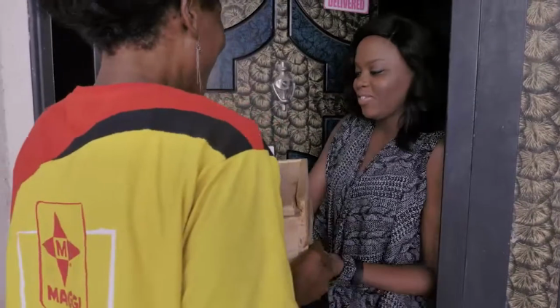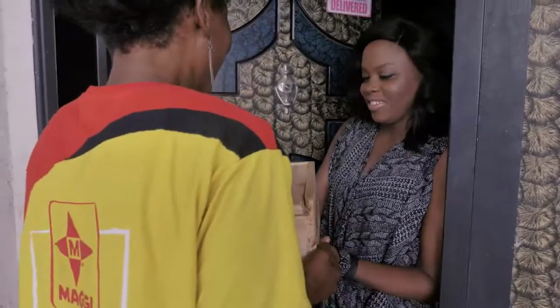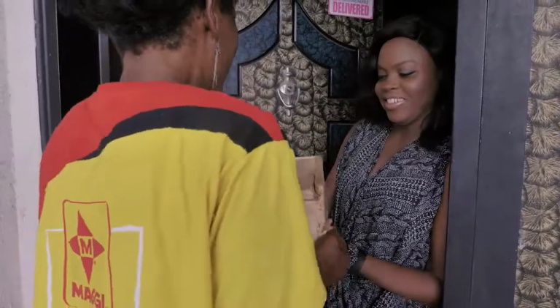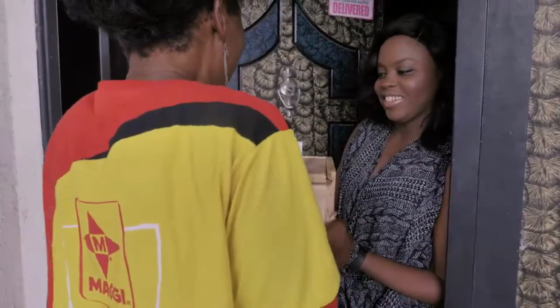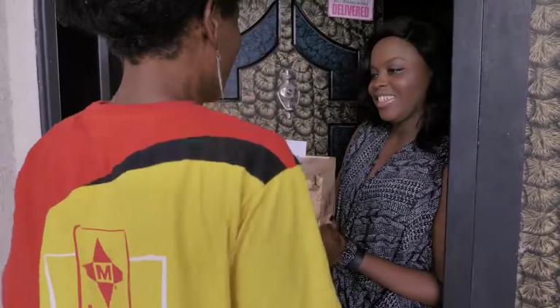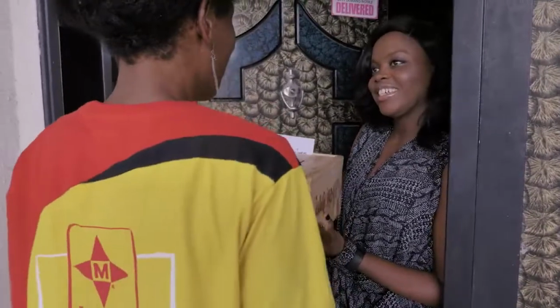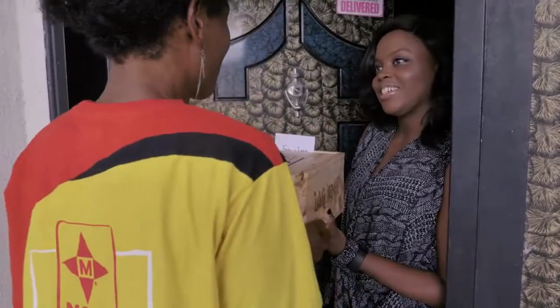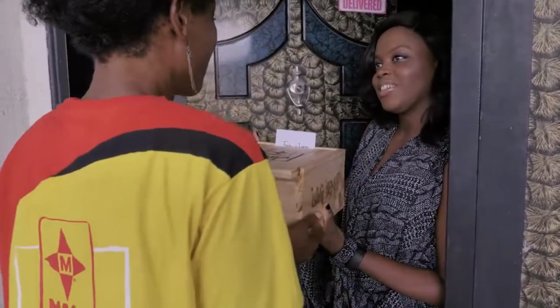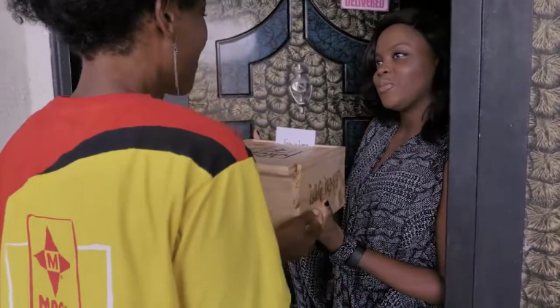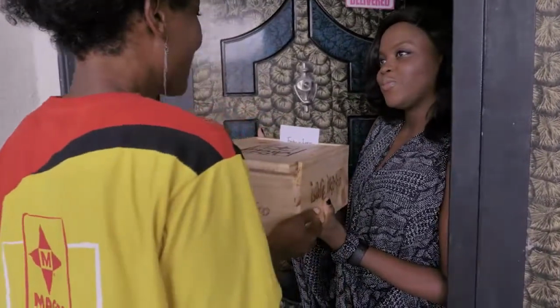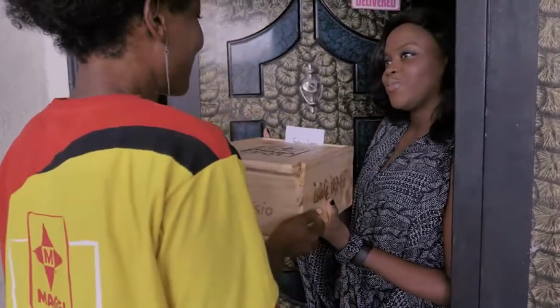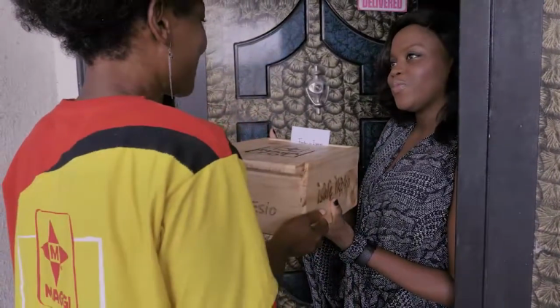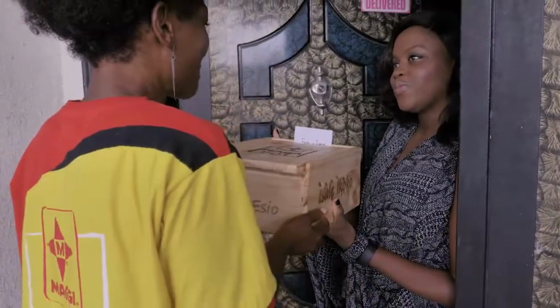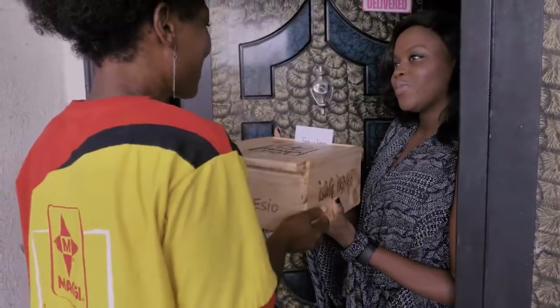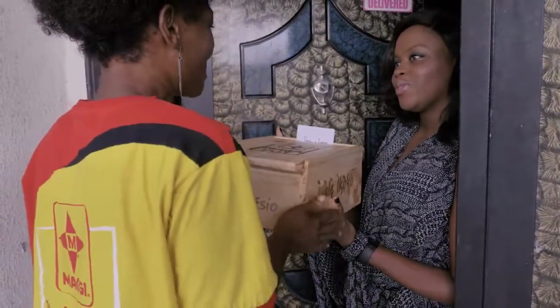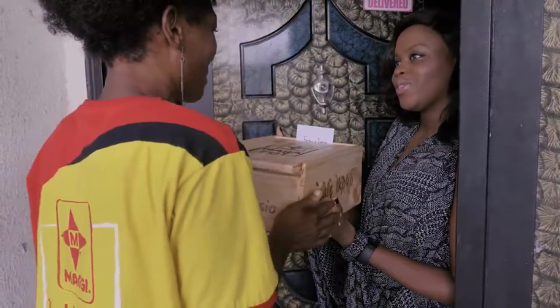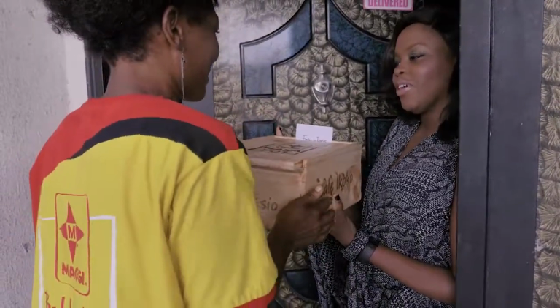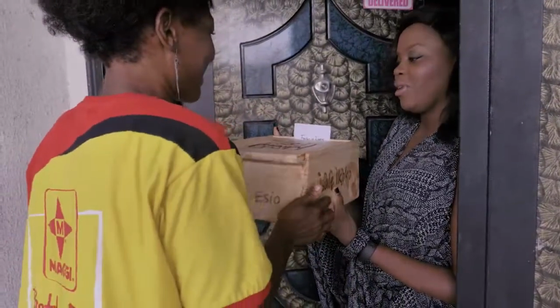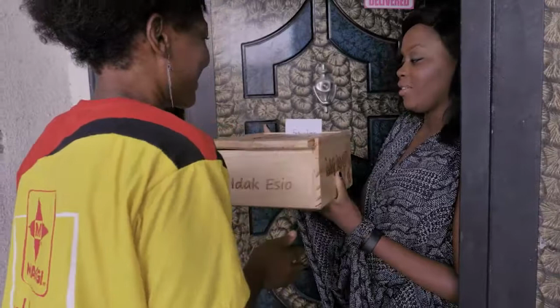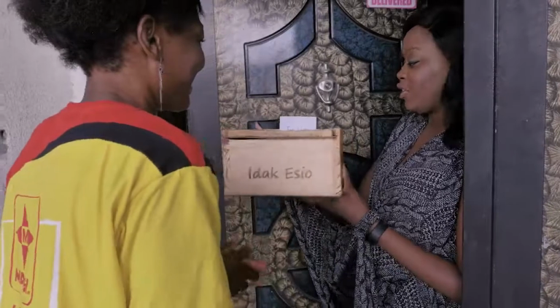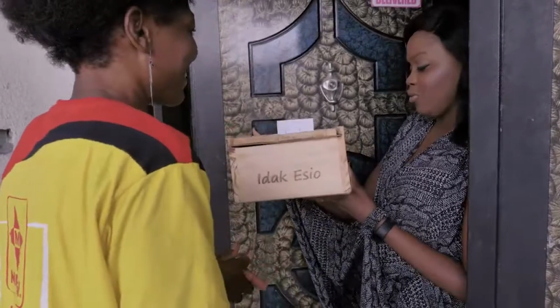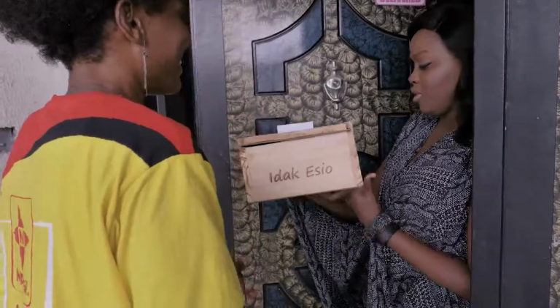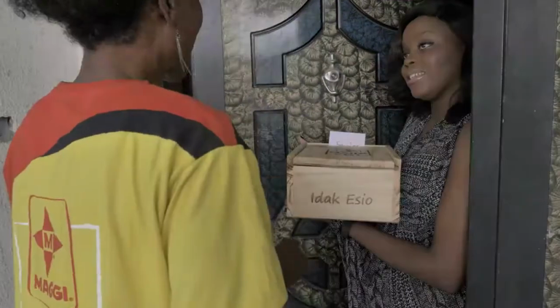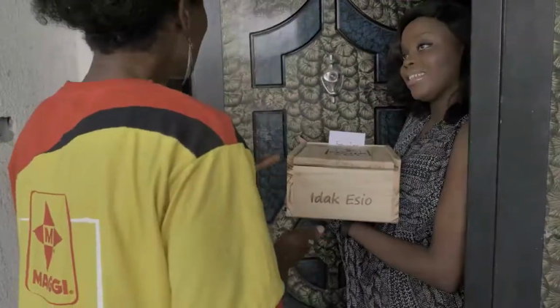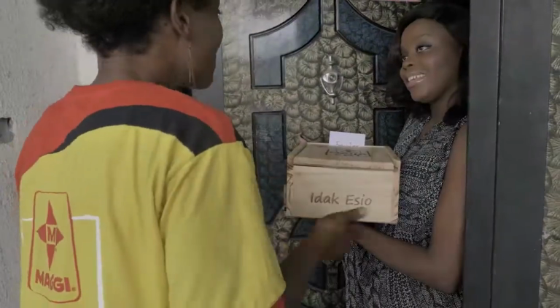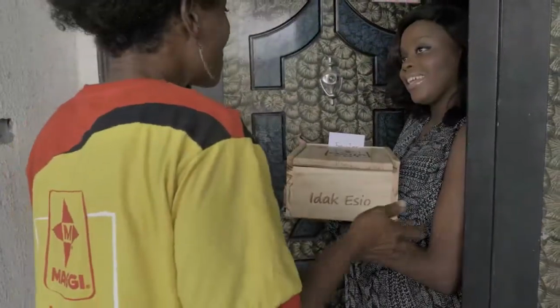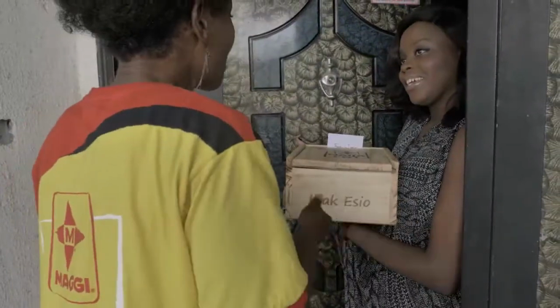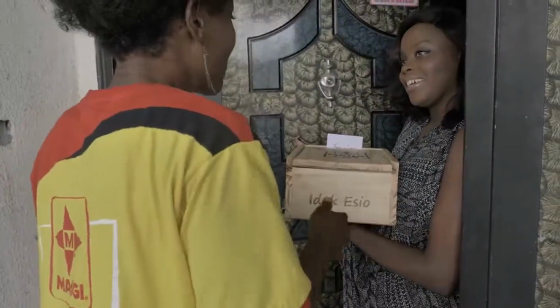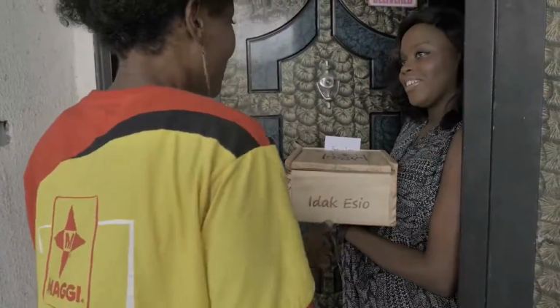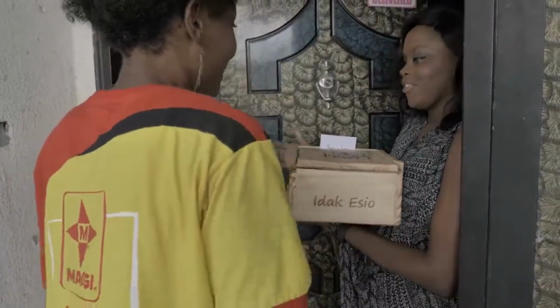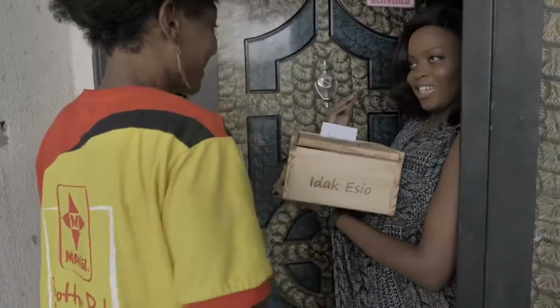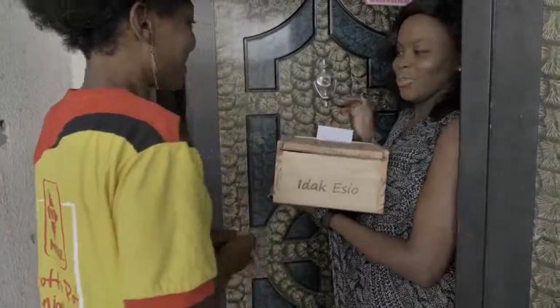We're here to present to you the Maggi Naija Pots gift box. Oh wow, thank you so much. We can't wait to see what you've created with this. Alrighty, let's go.